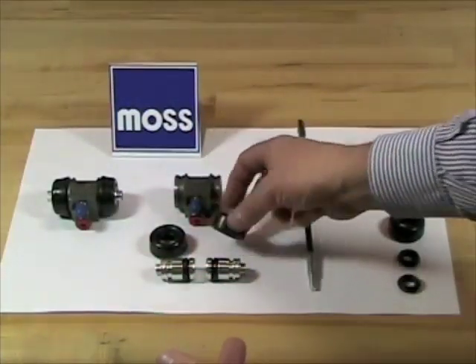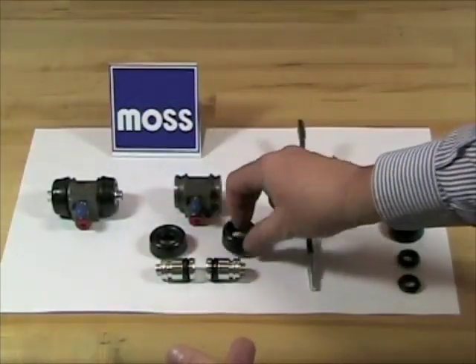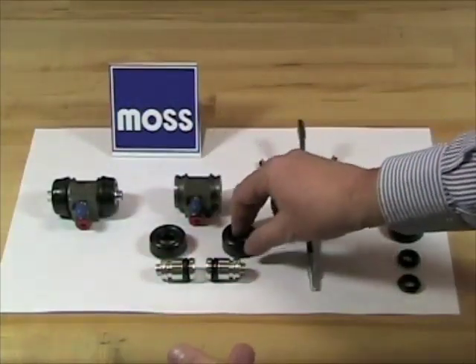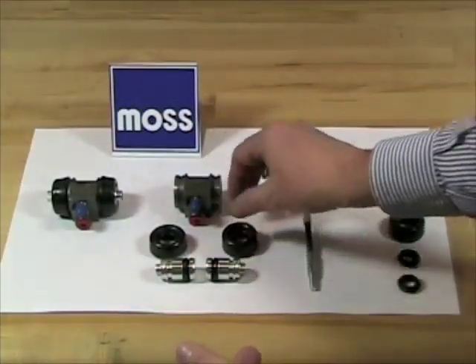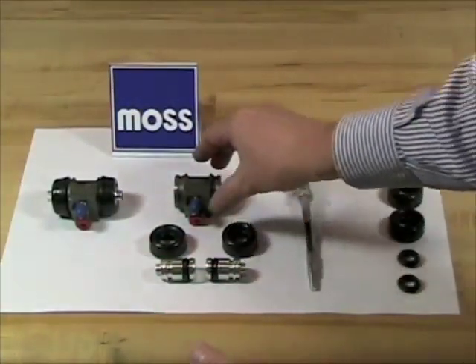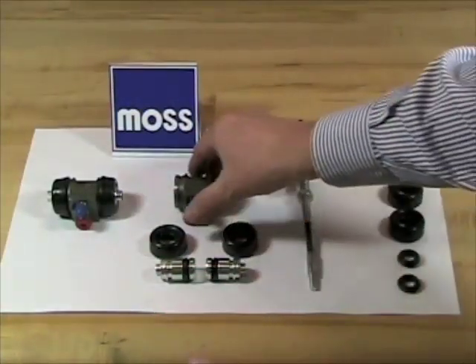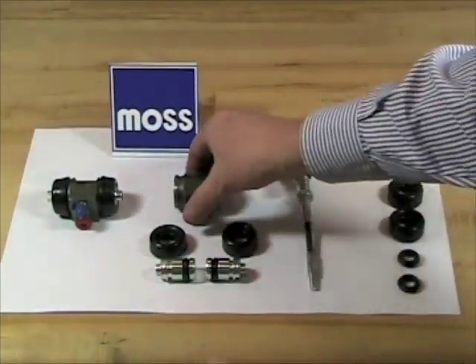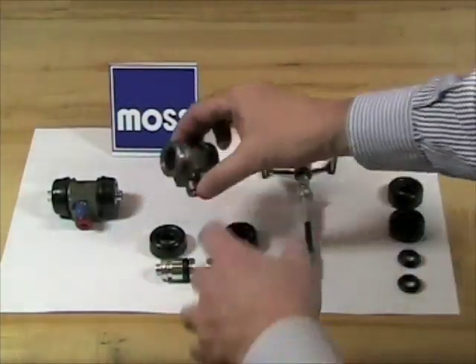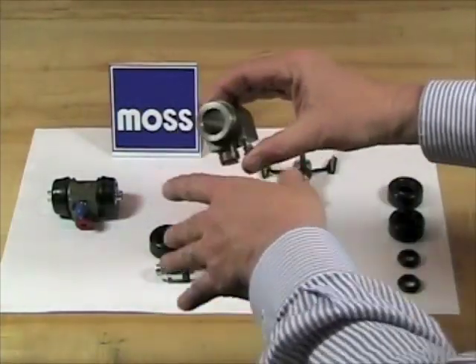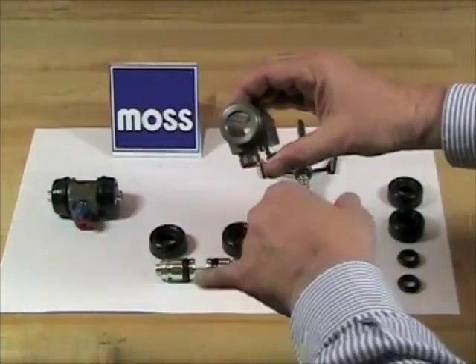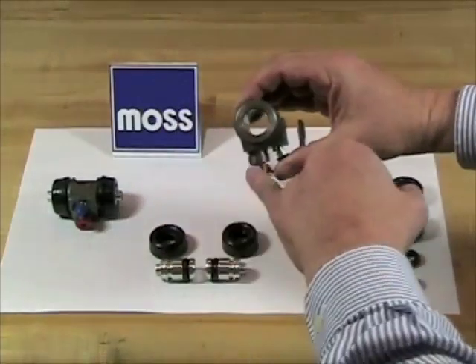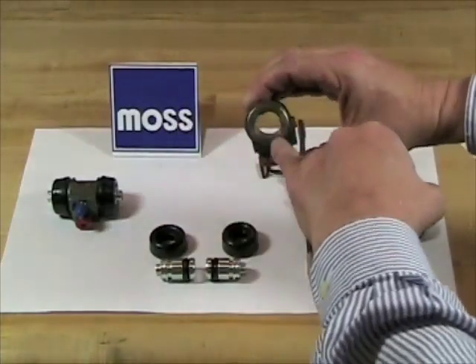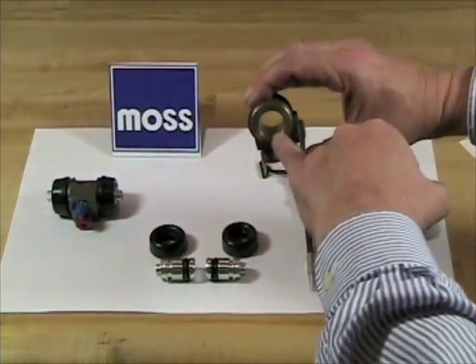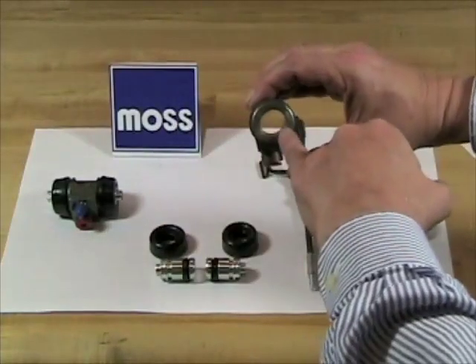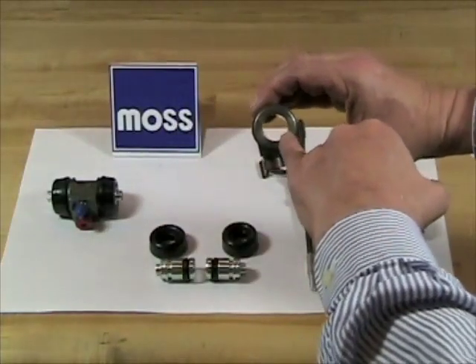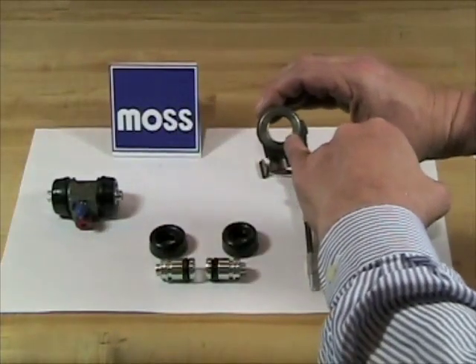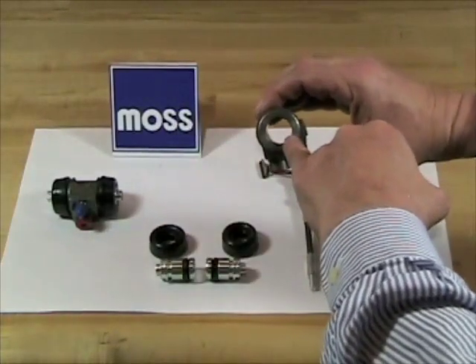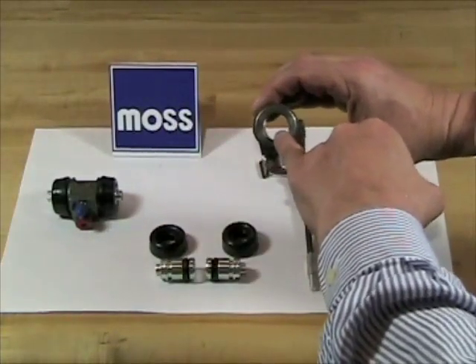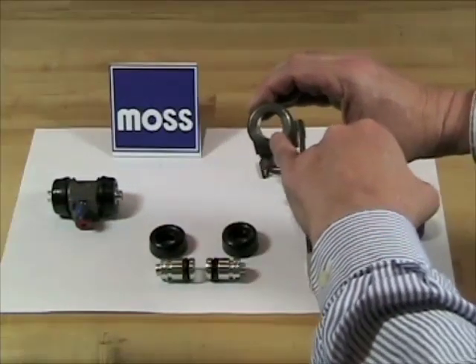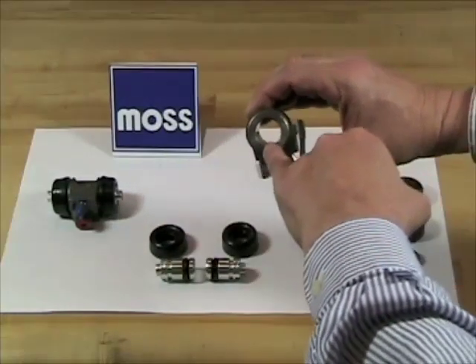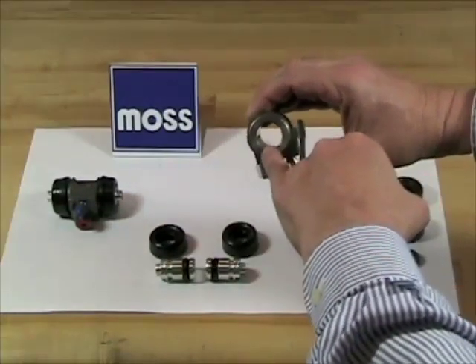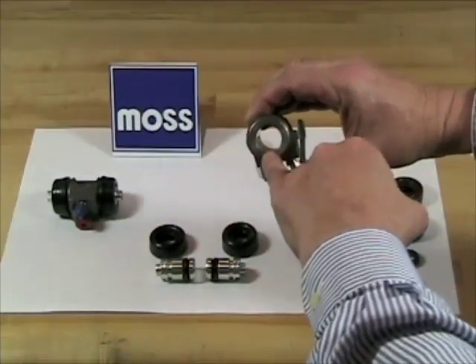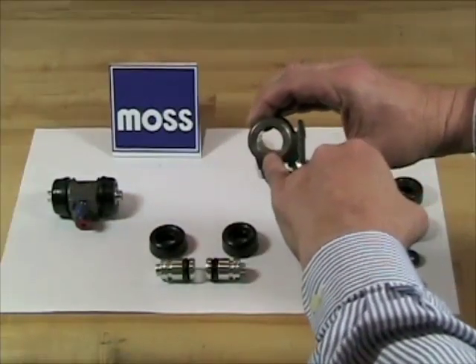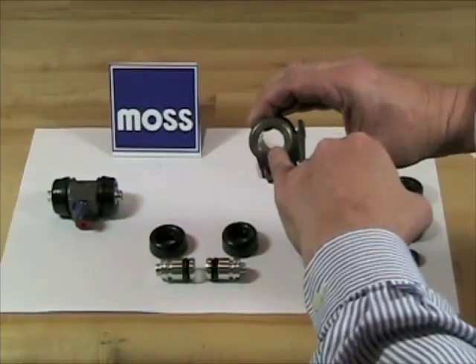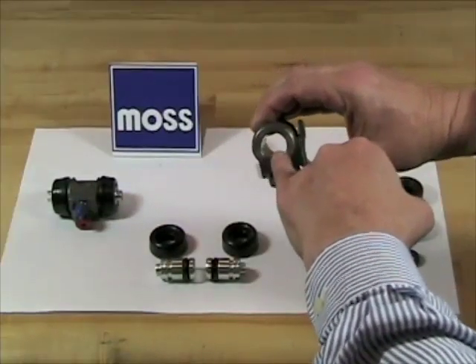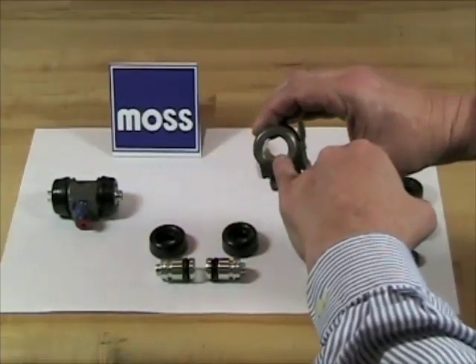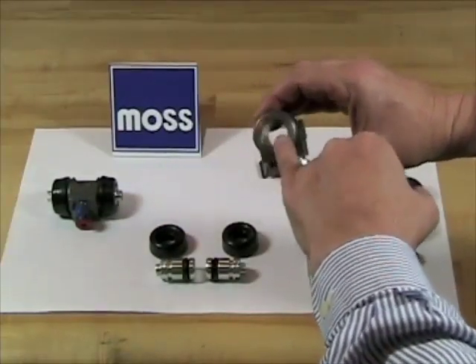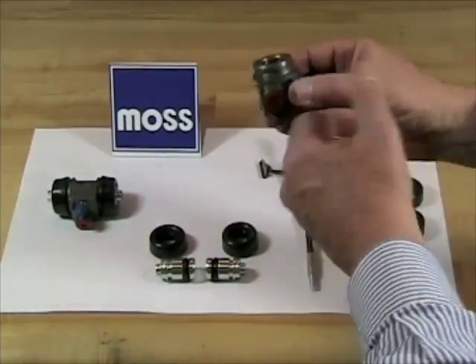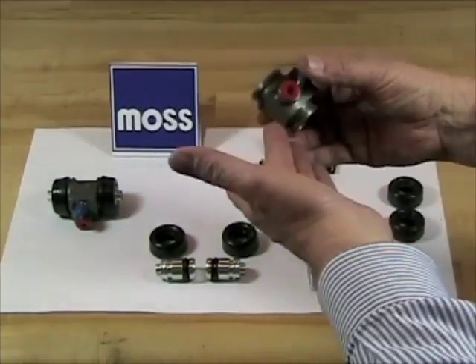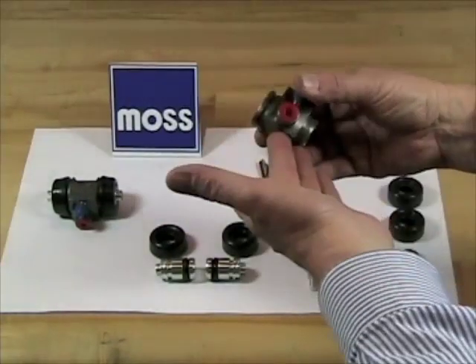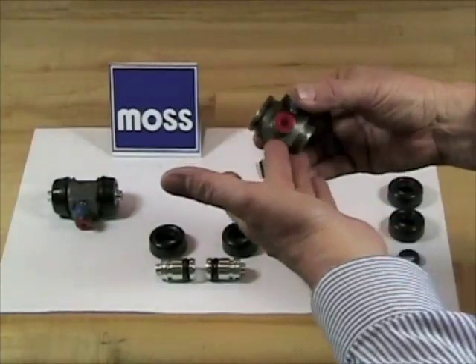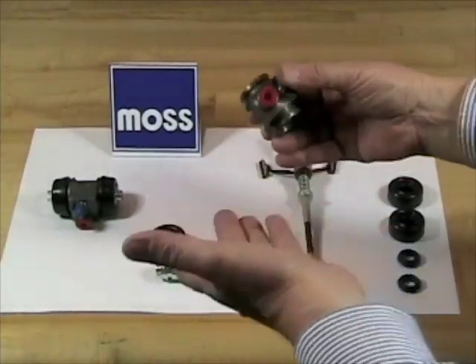They're very easy to disassemble. Clean it all out good and look at the bore. If the bore is neither scratched nor pitted, you can probably rebuild this.